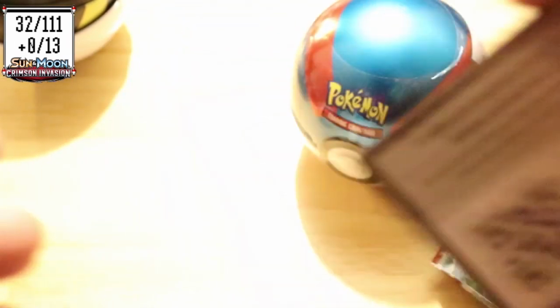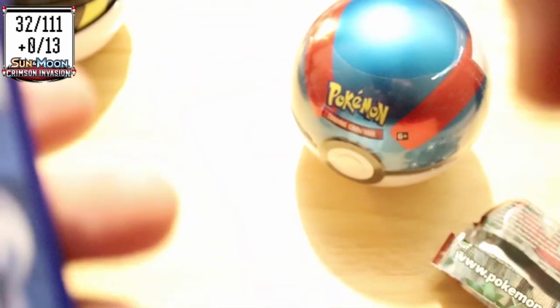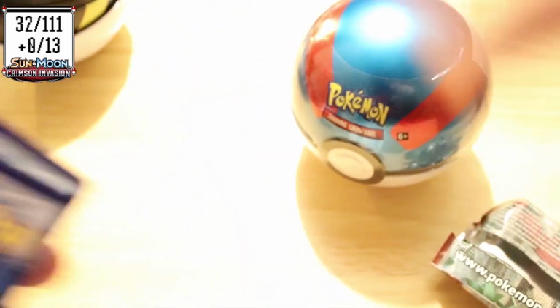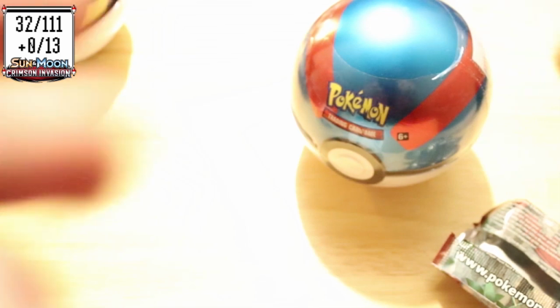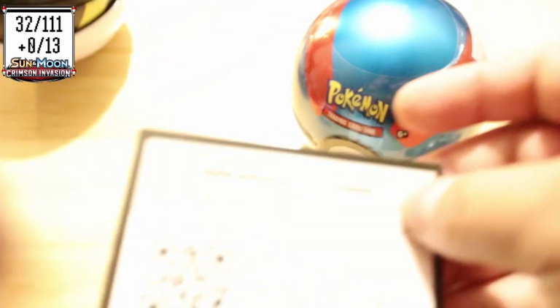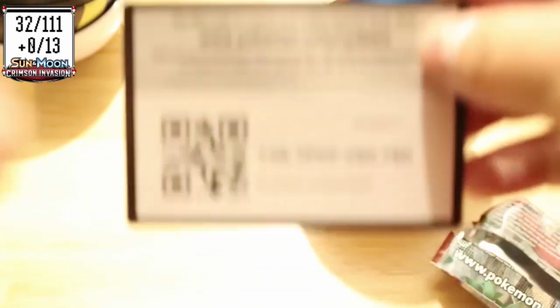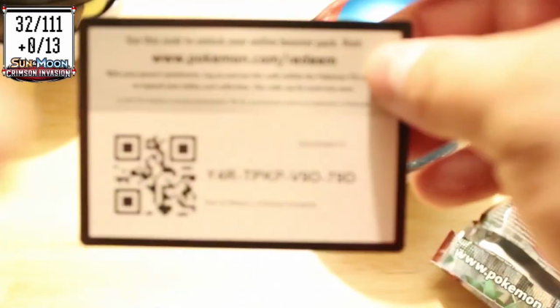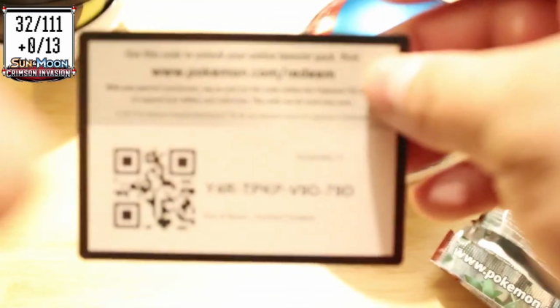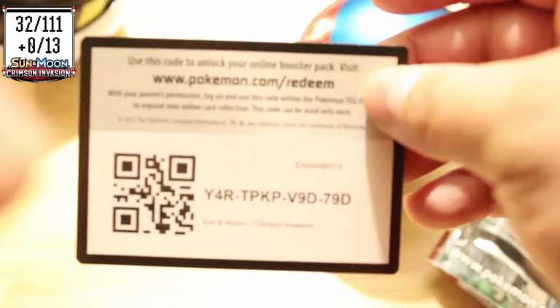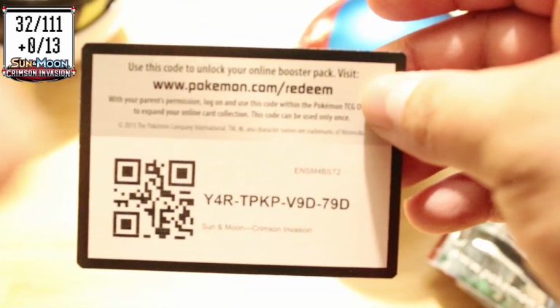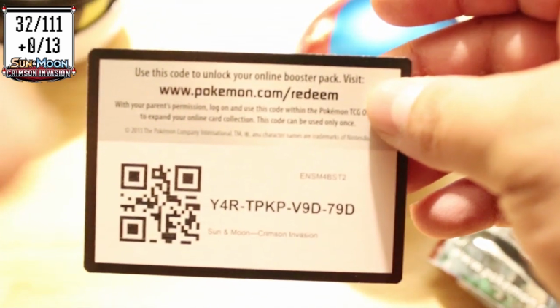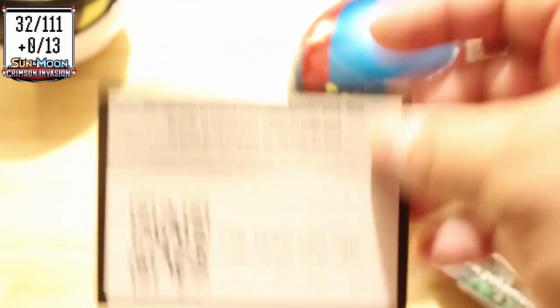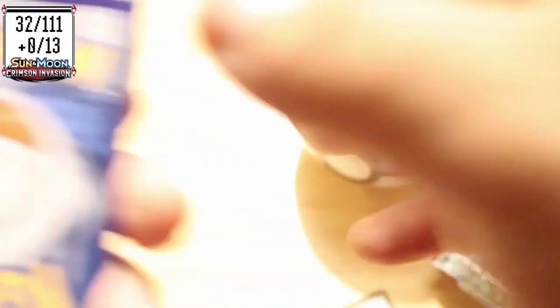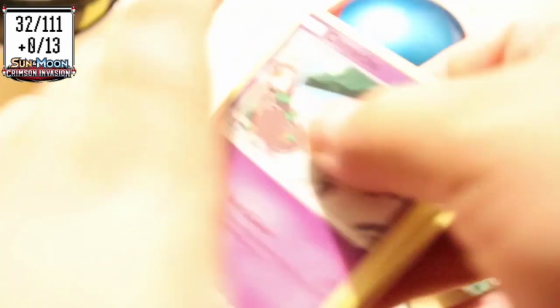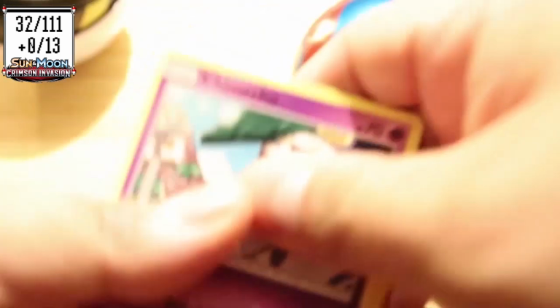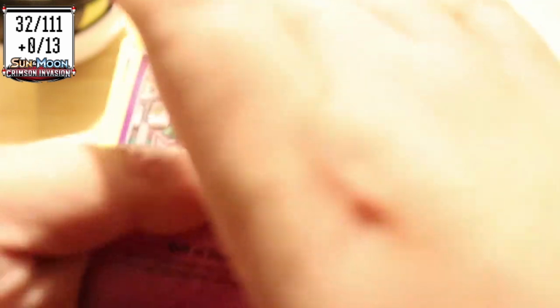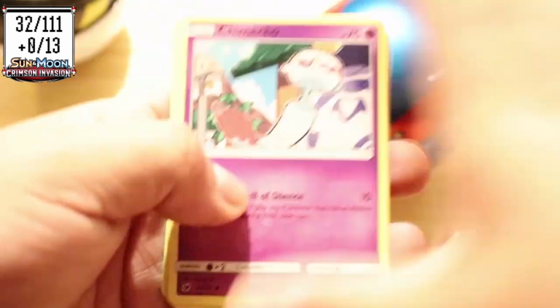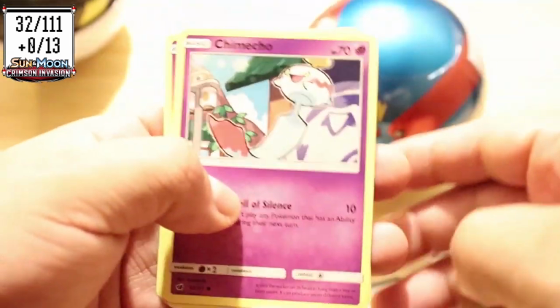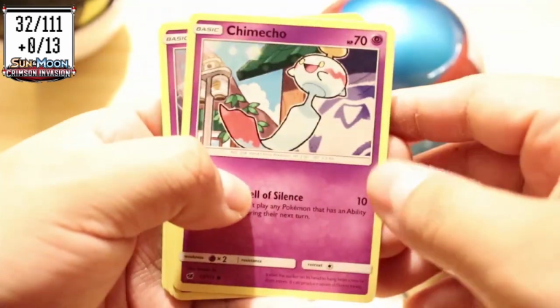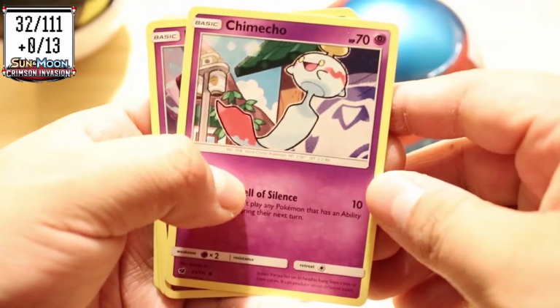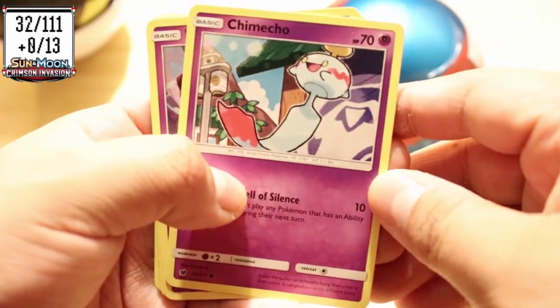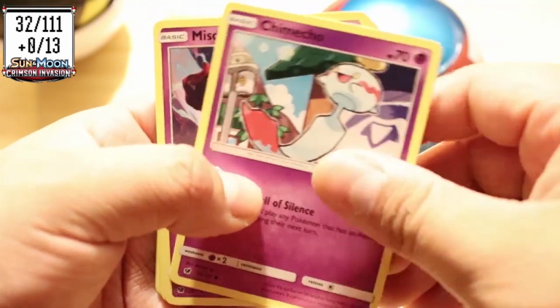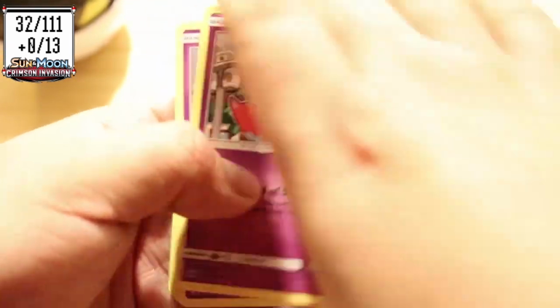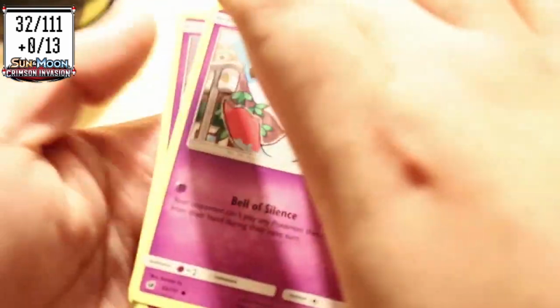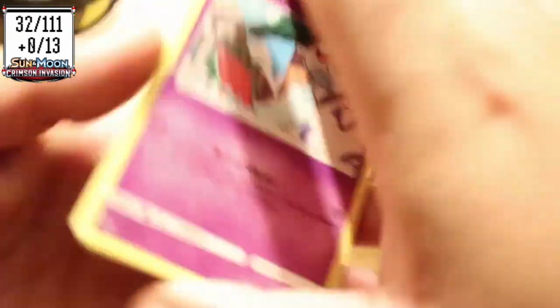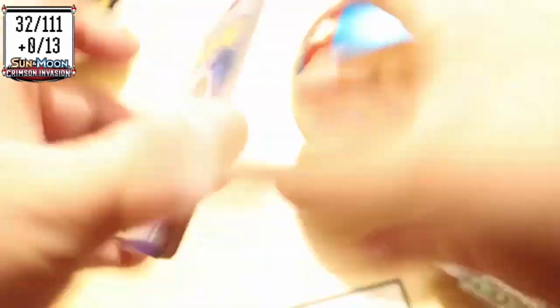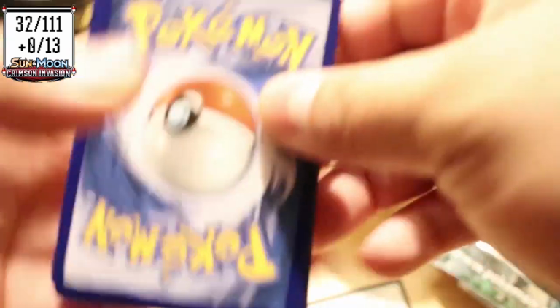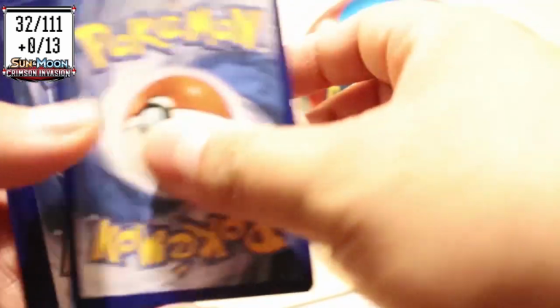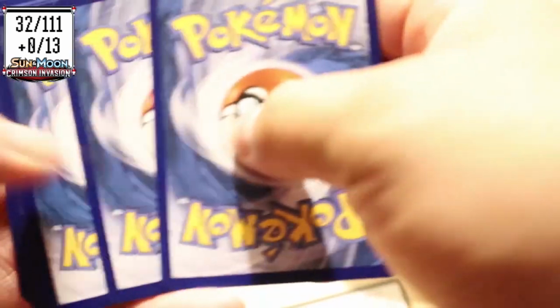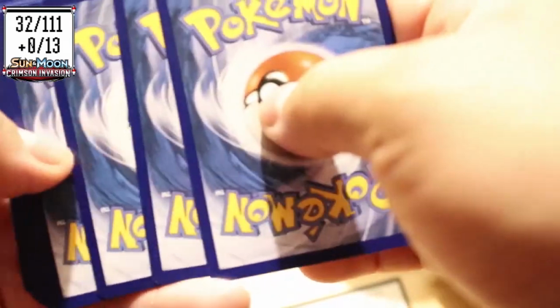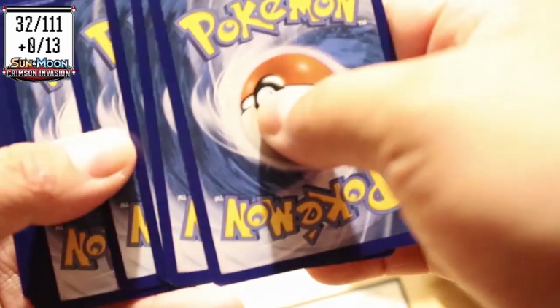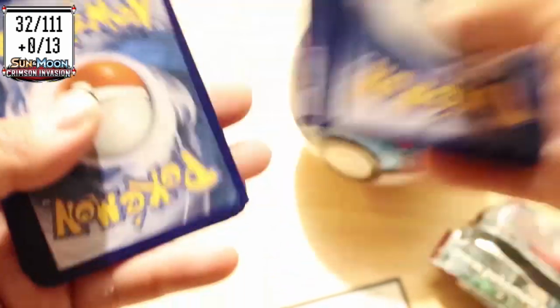There's the code card — yep, I got that.